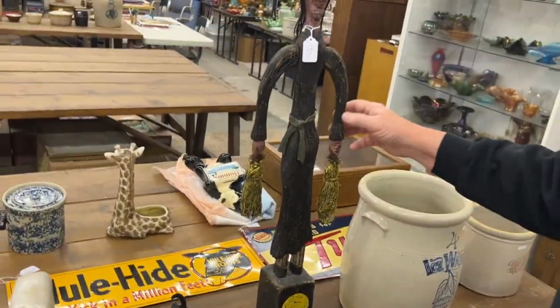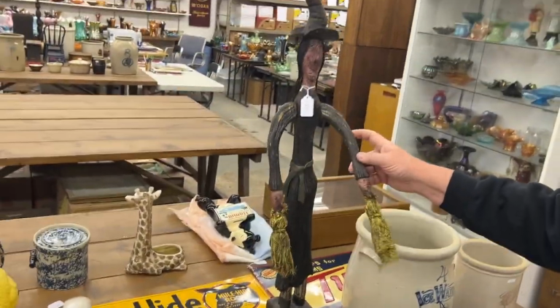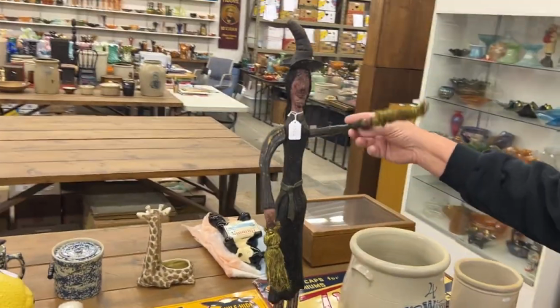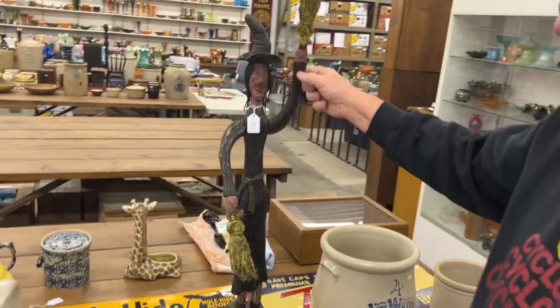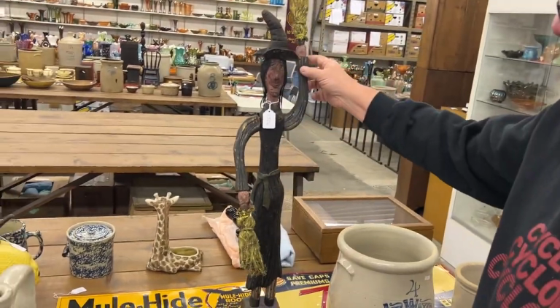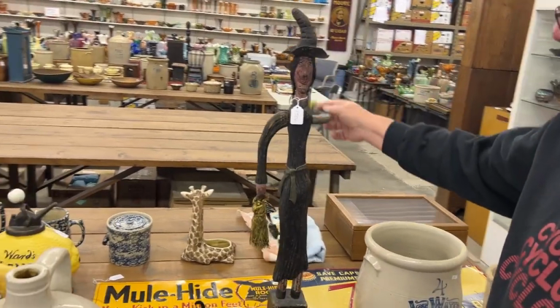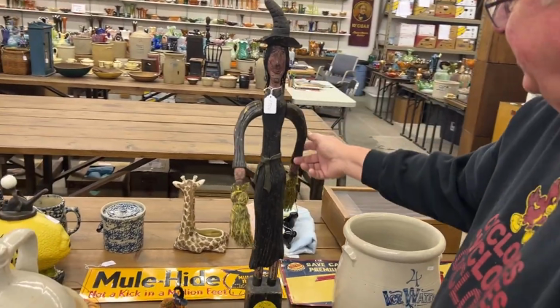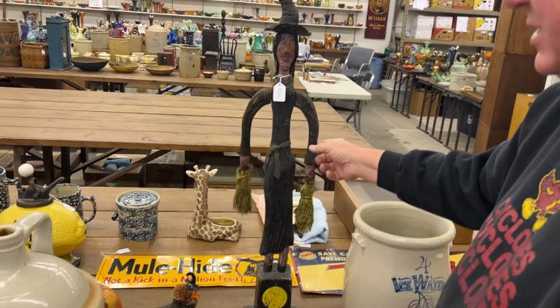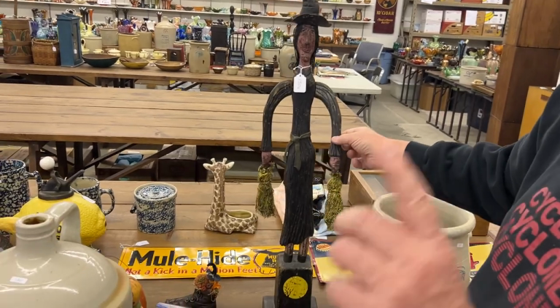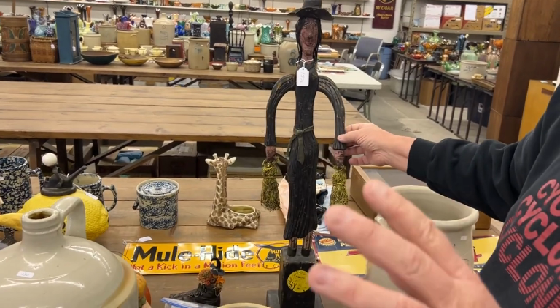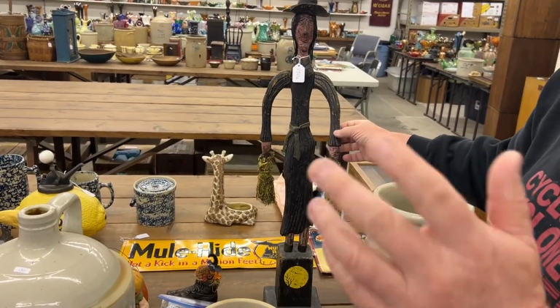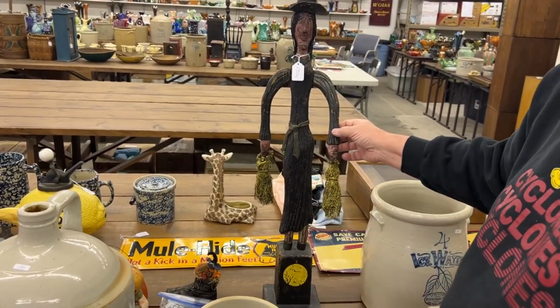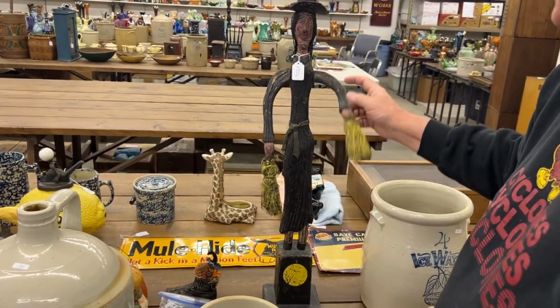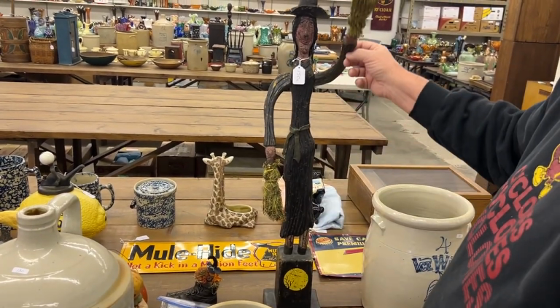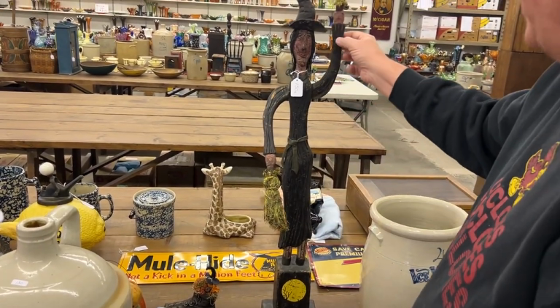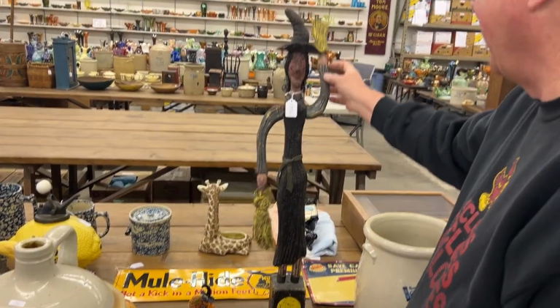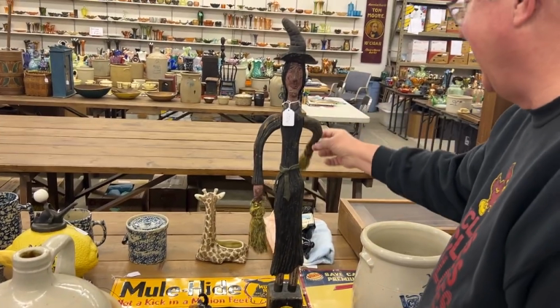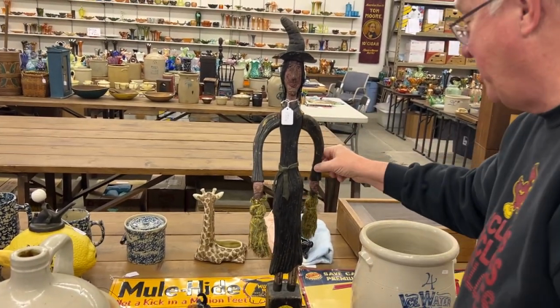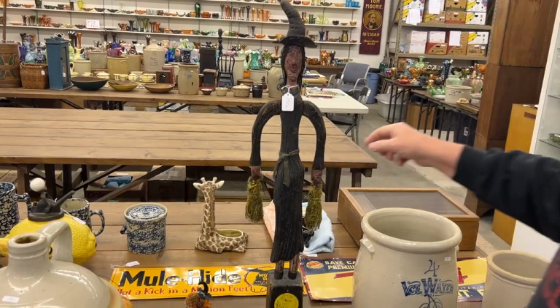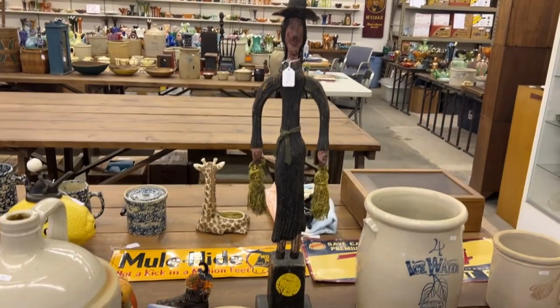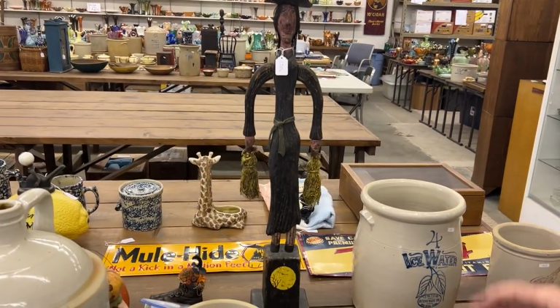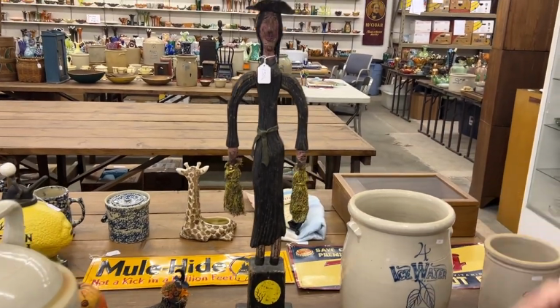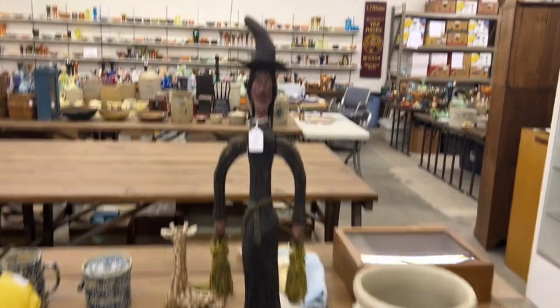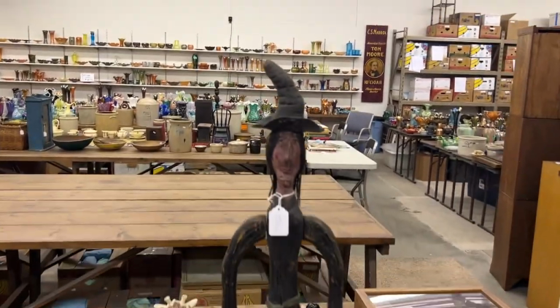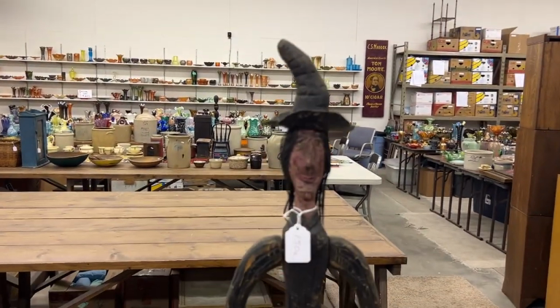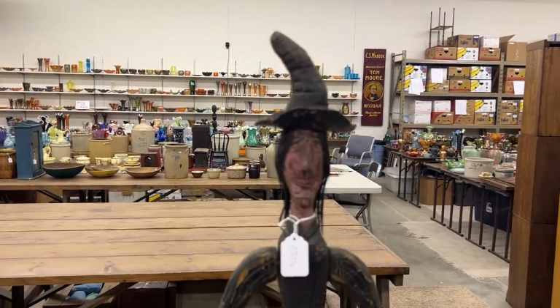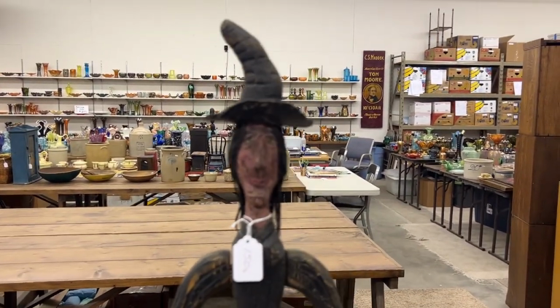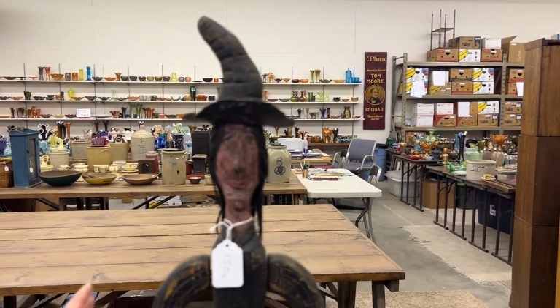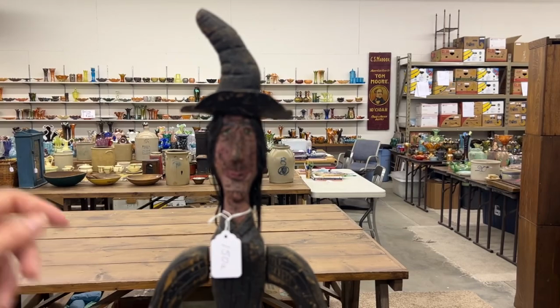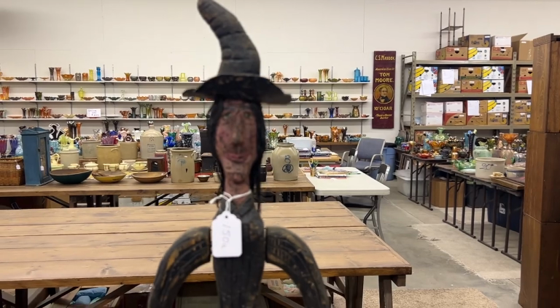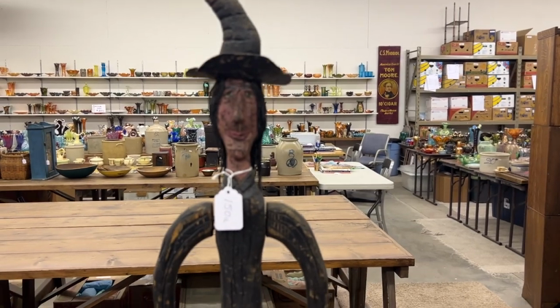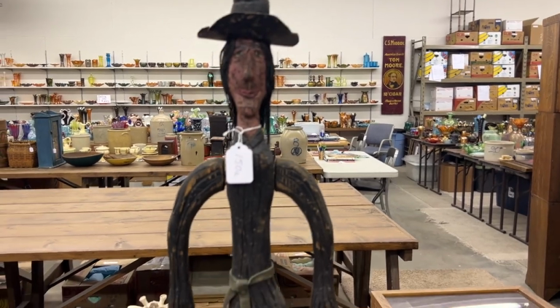Here's a whirligig — it's a witch. It is not an old whirligig, it is a new one. But she's really cute, she's got a good look. The moon down here — she's got a cute look.